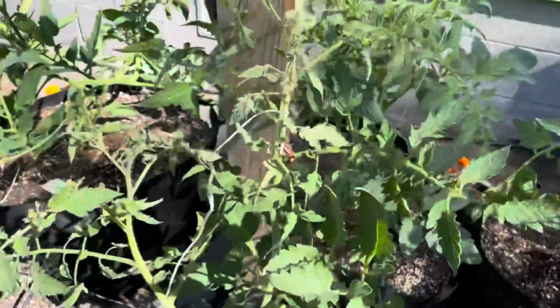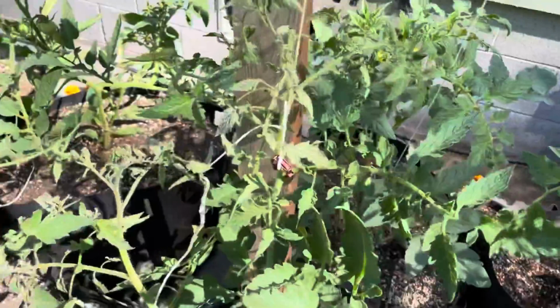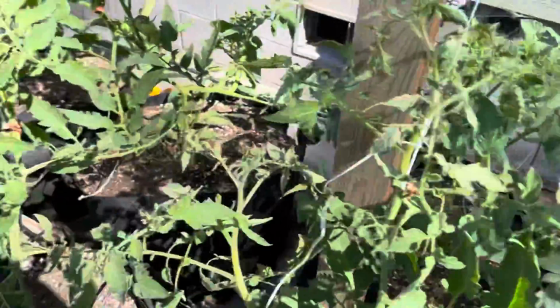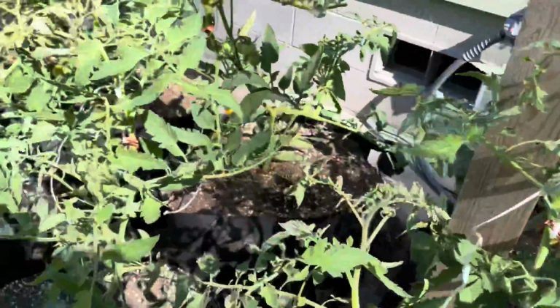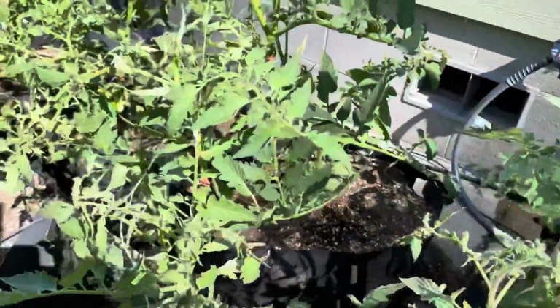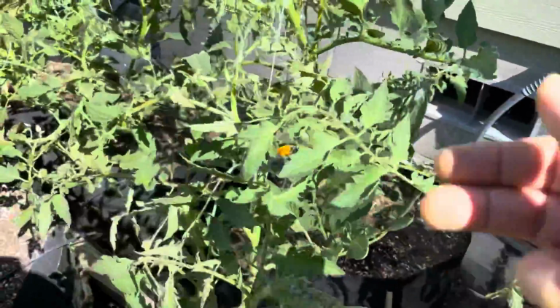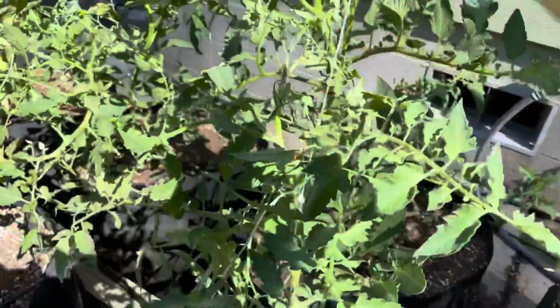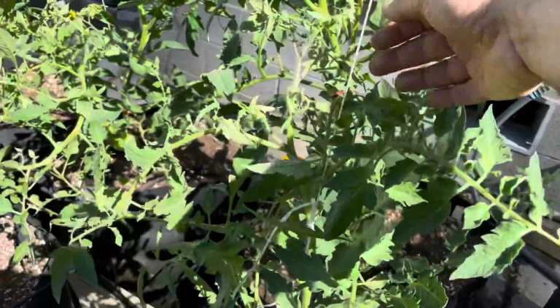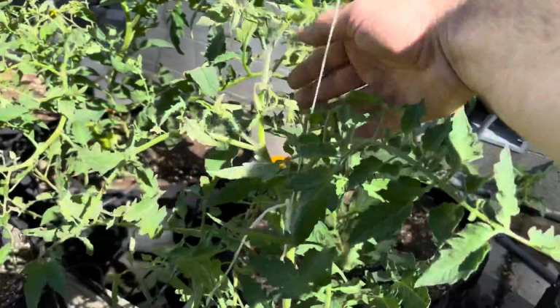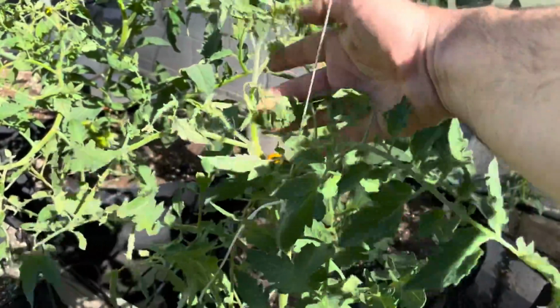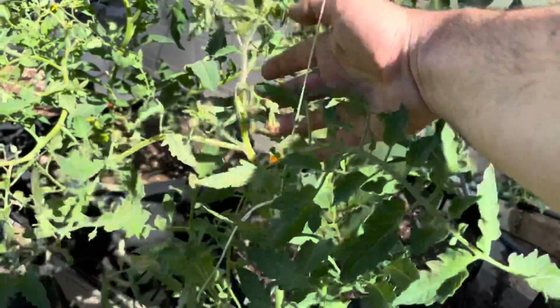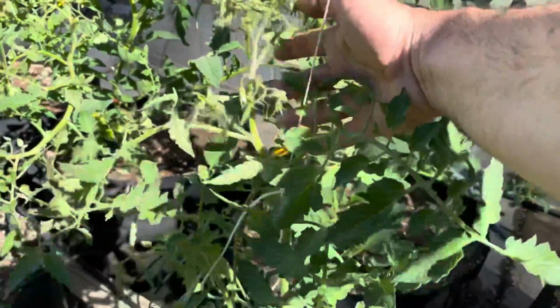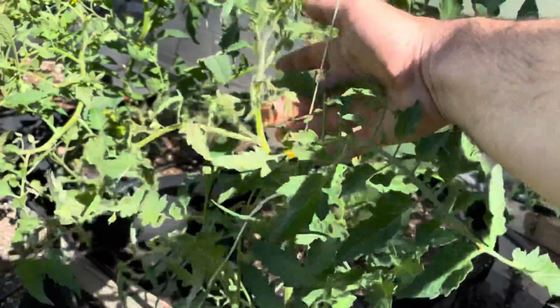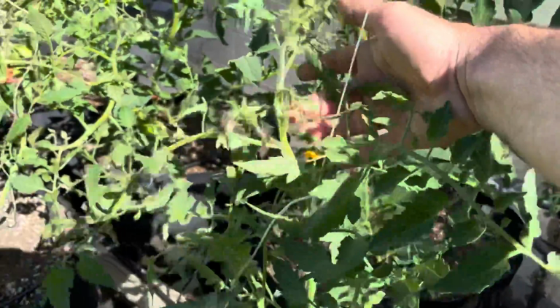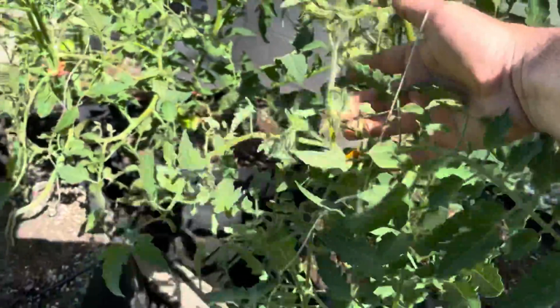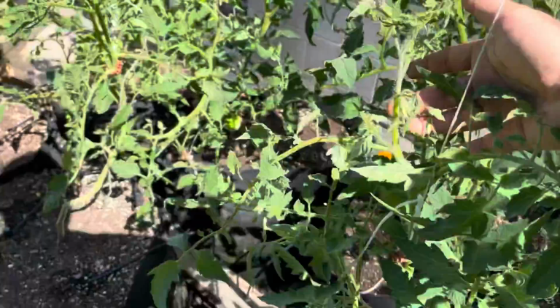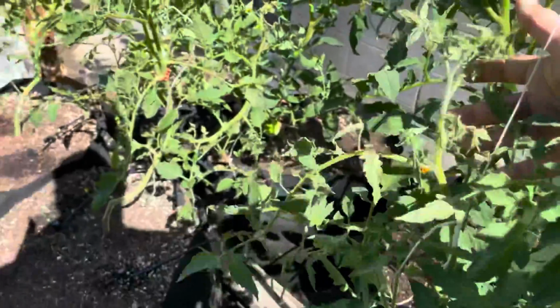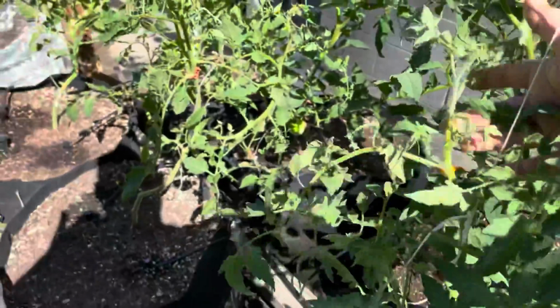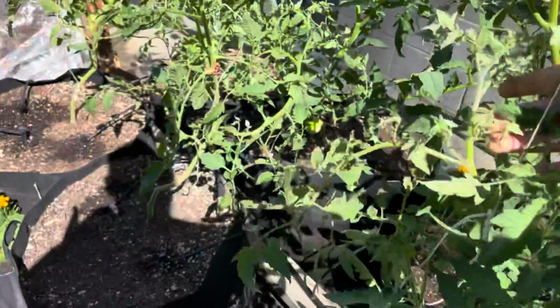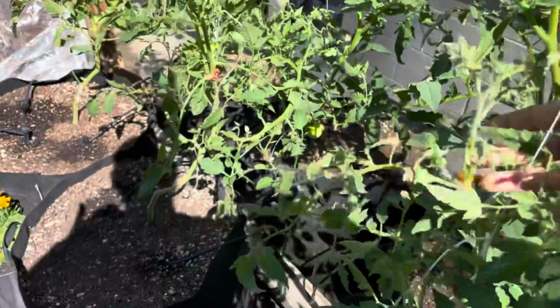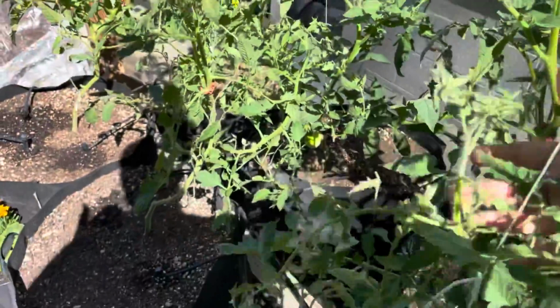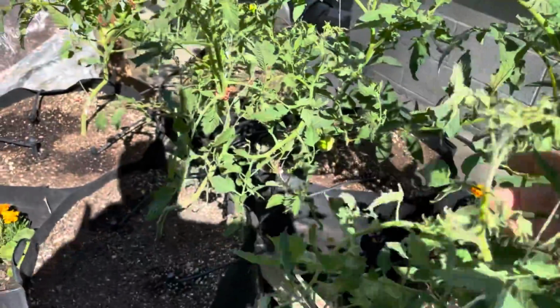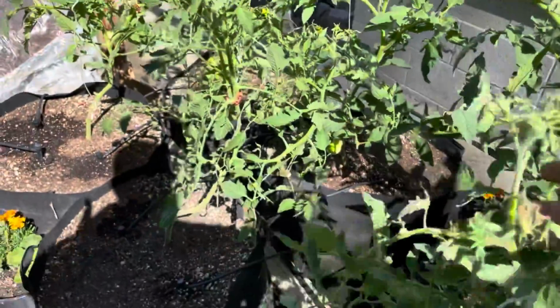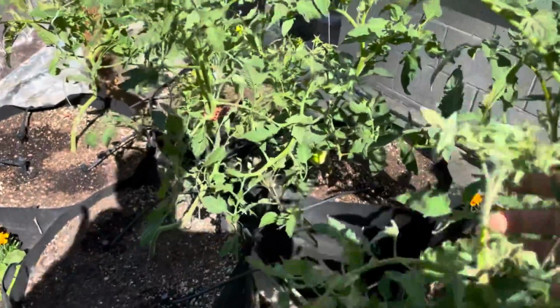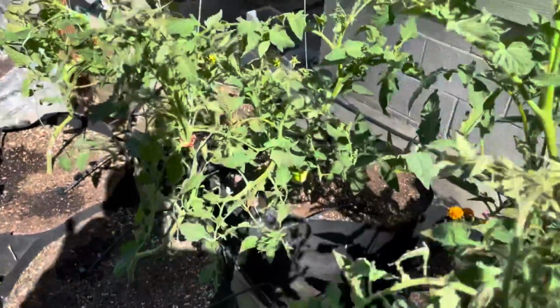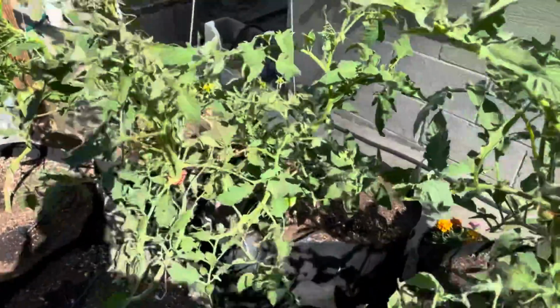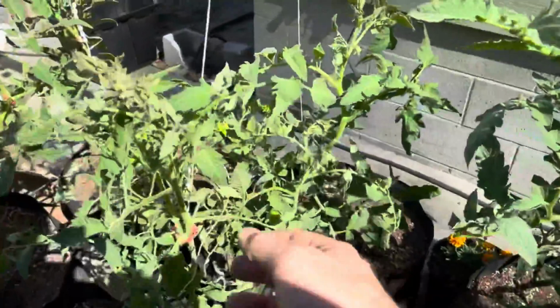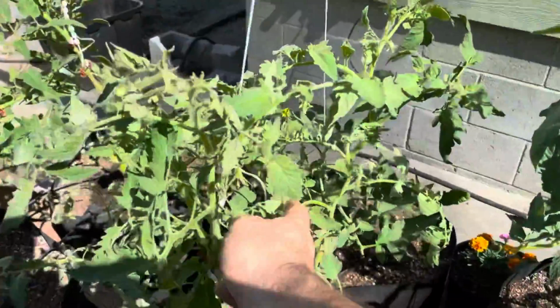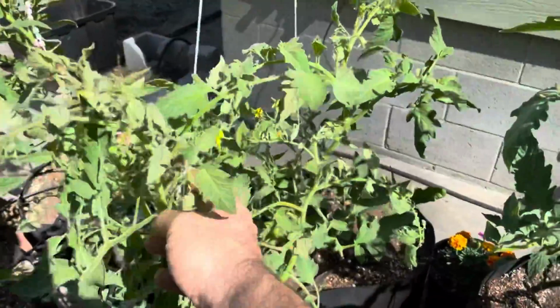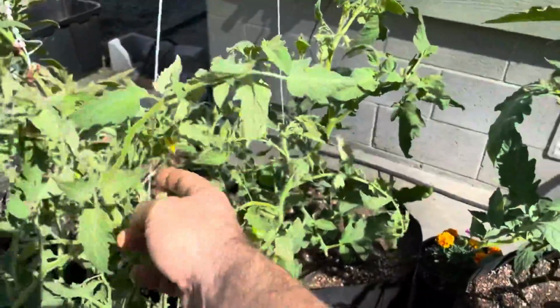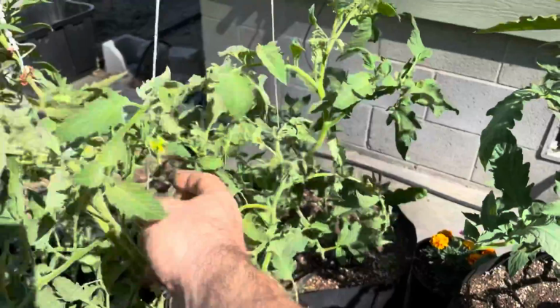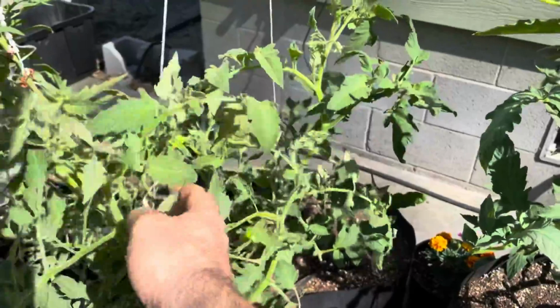And if you don't see any flowers, you don't need to do it. But if you see open flowers, give those plants a little tap. Move the flowers around.